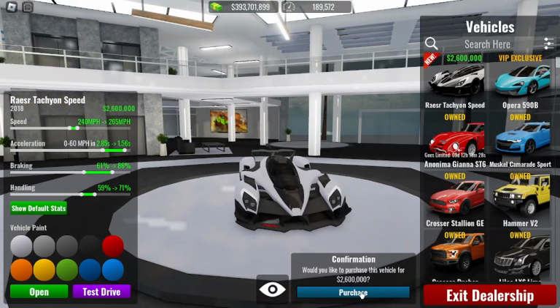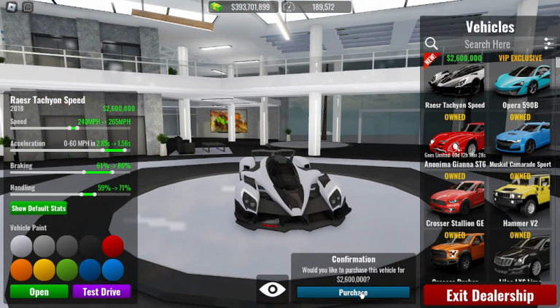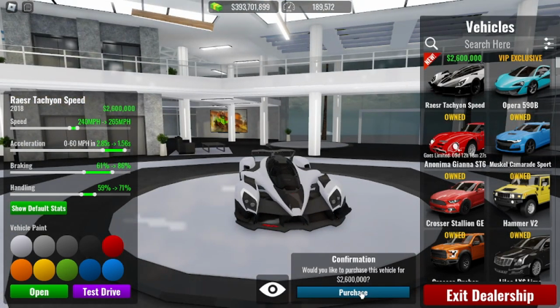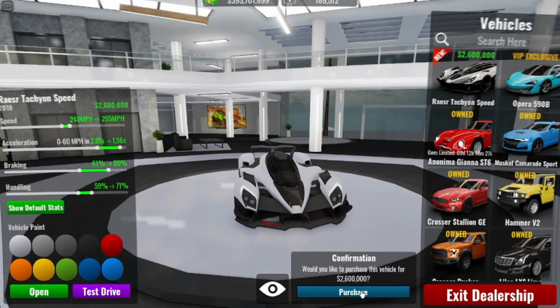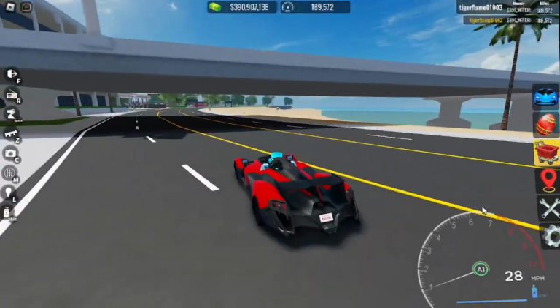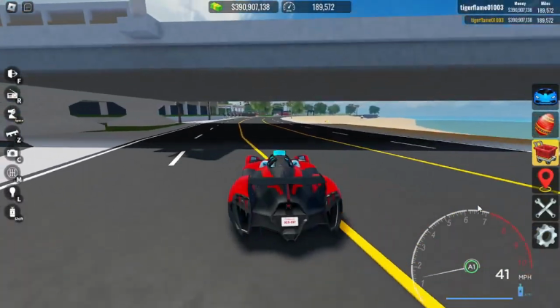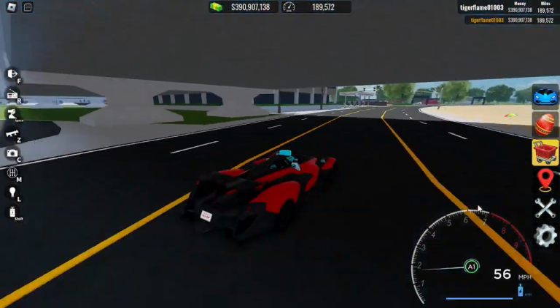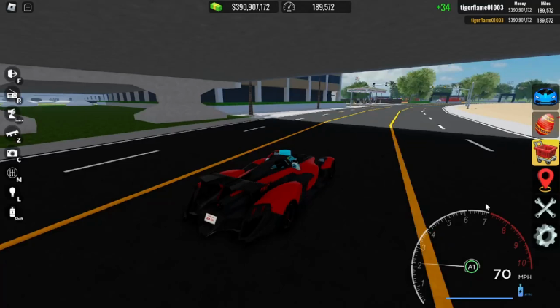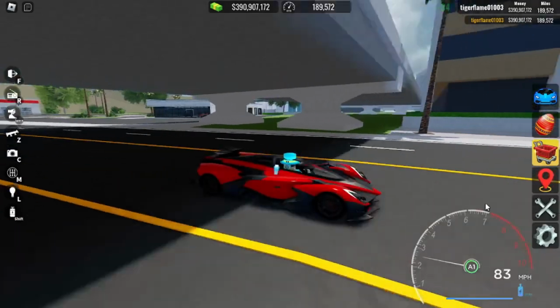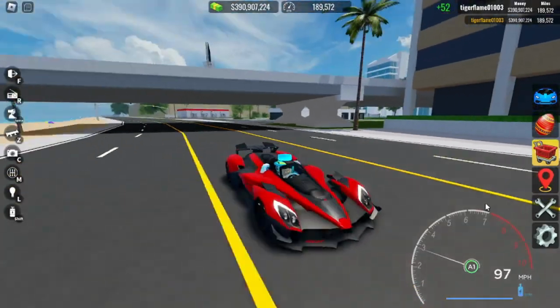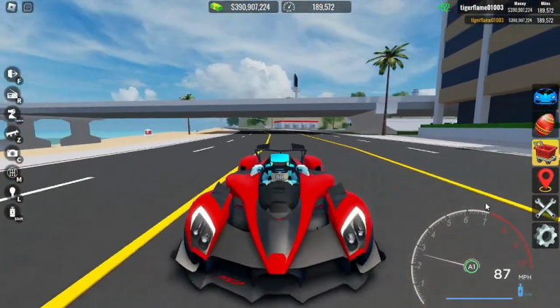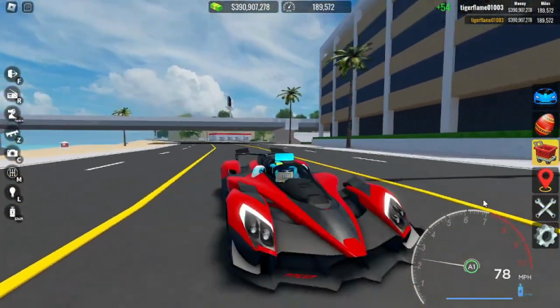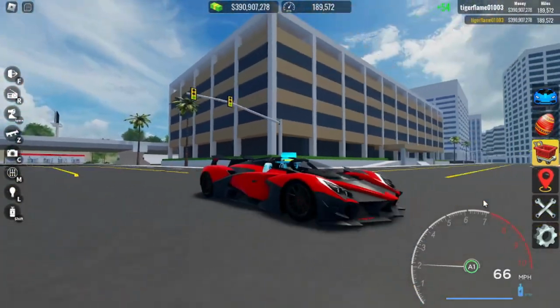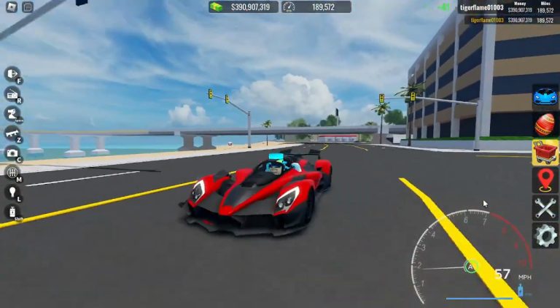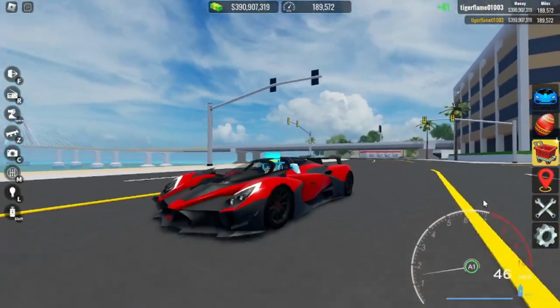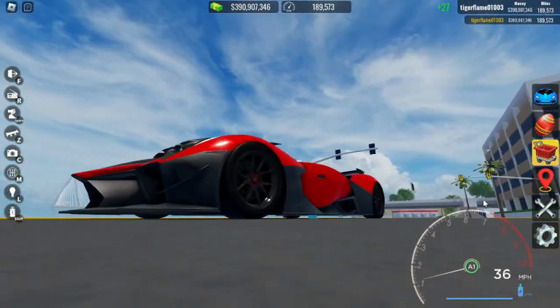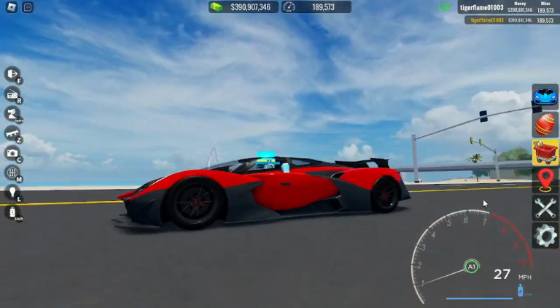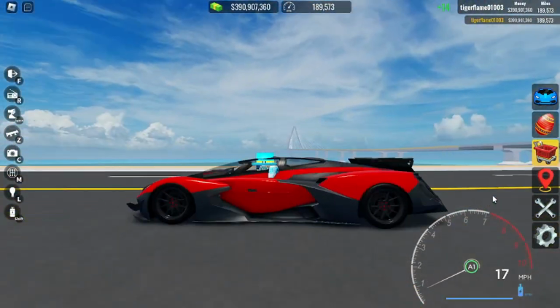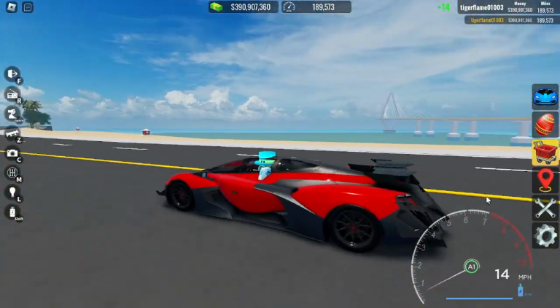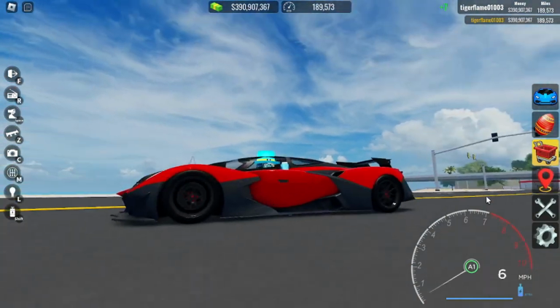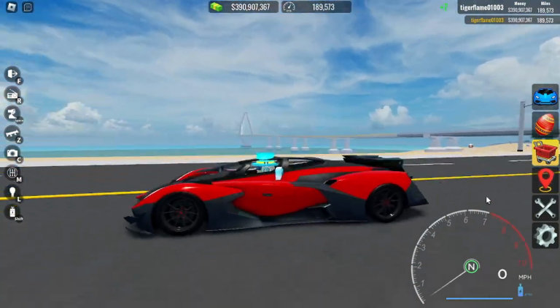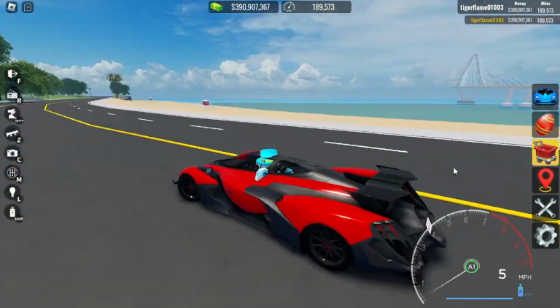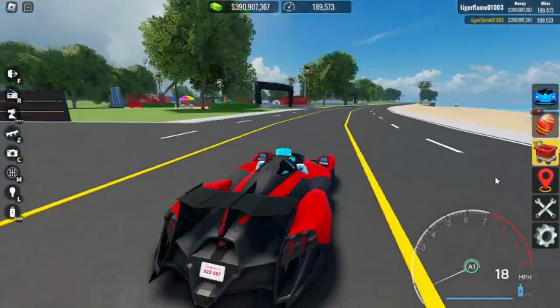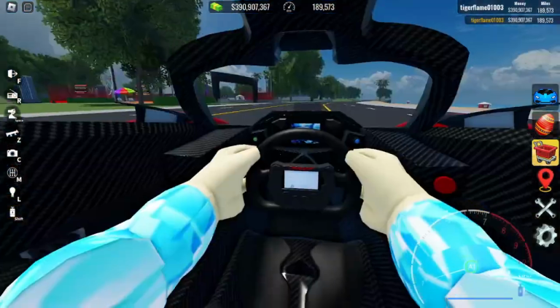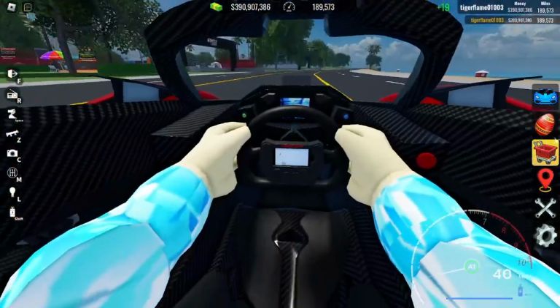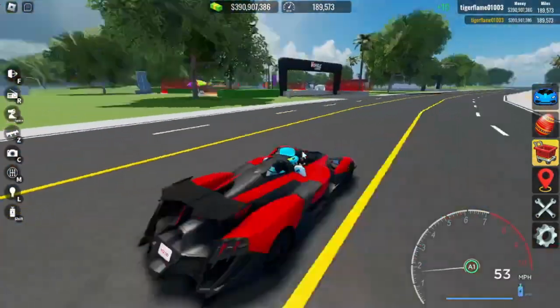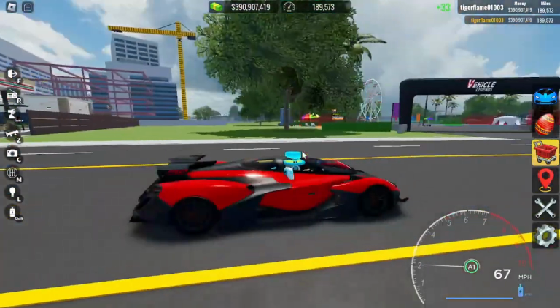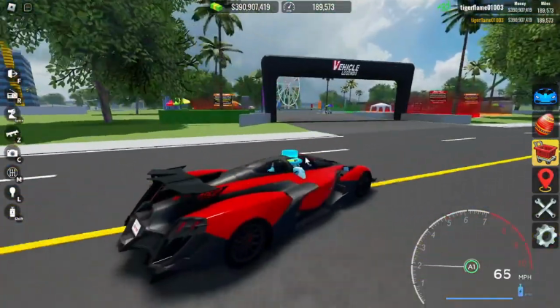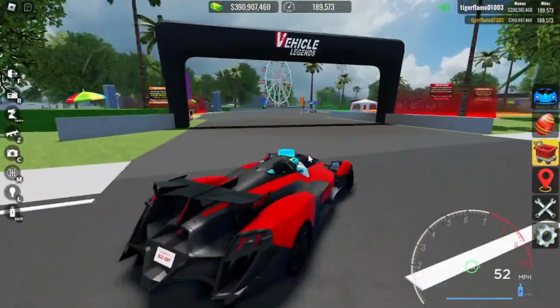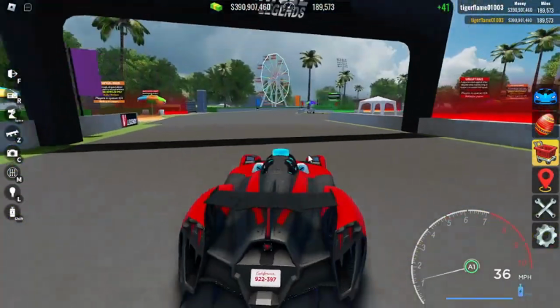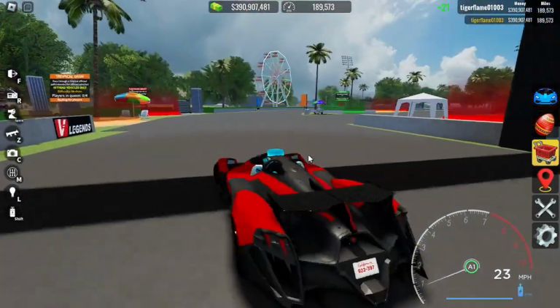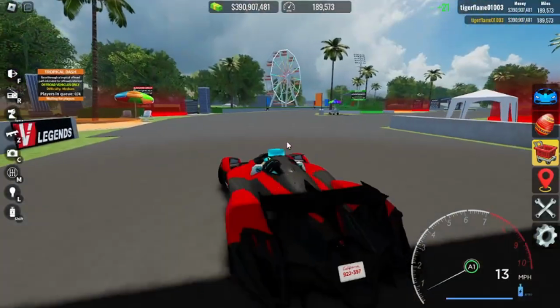I'm just gonna buy this — like who wouldn't? I just finished my spec: it's pretty basic but really looks good on this car. We got red with some black wheels, interior is the same. We're gonna test this on some races now.